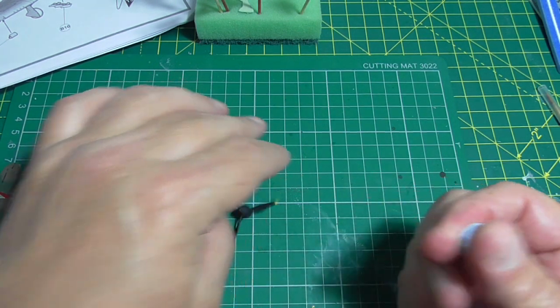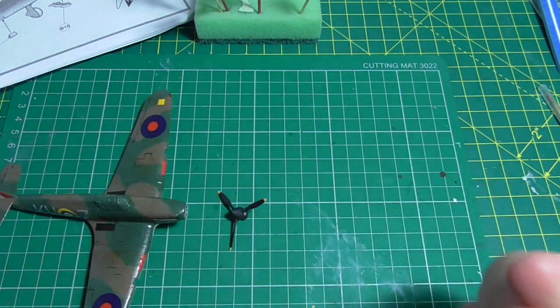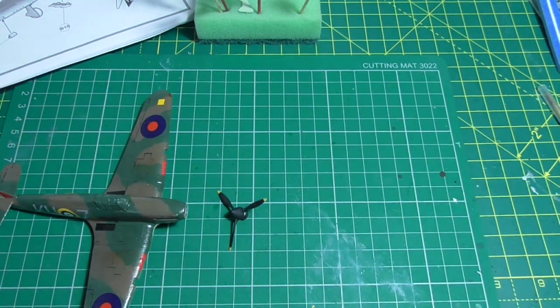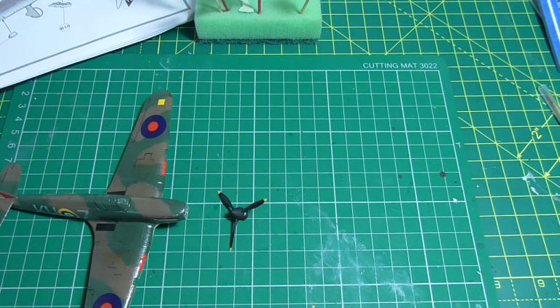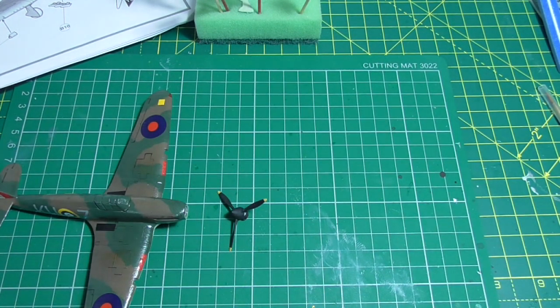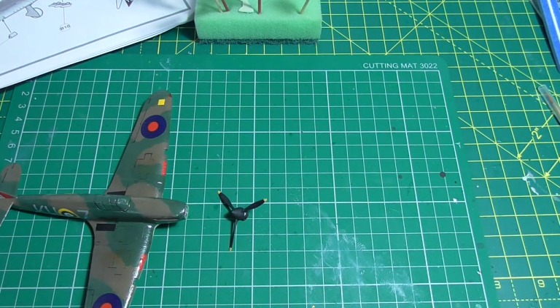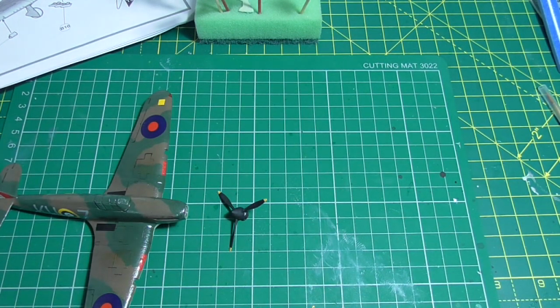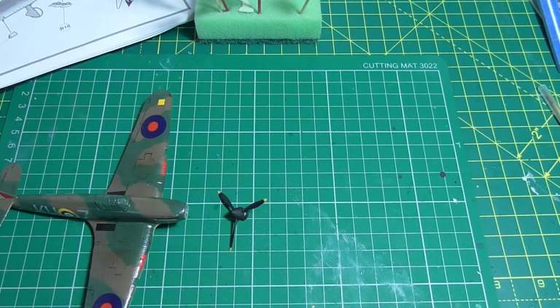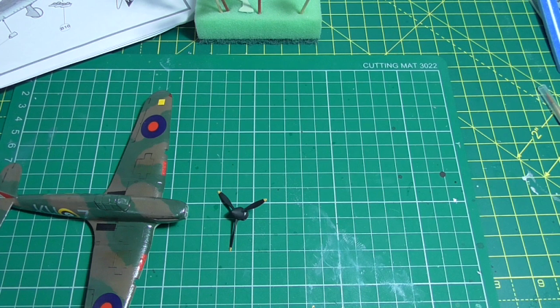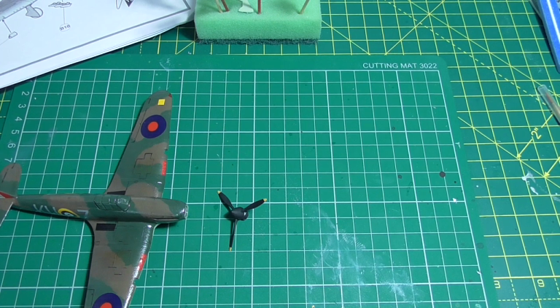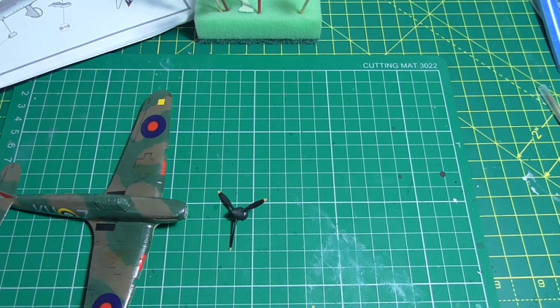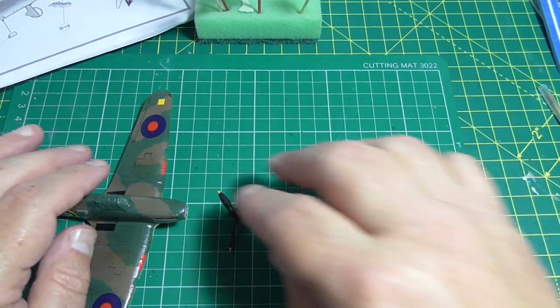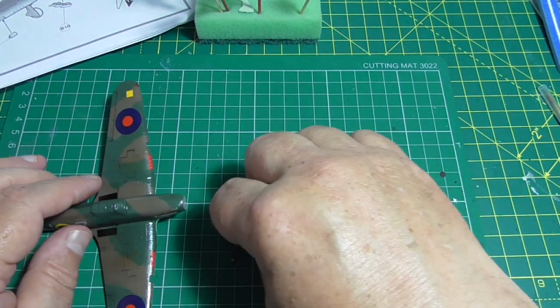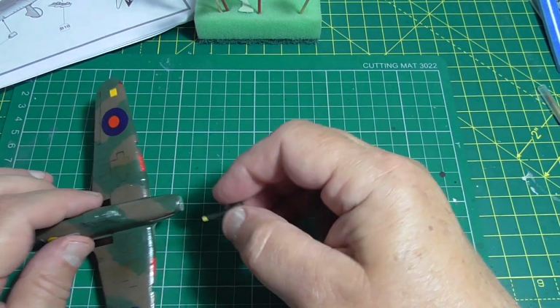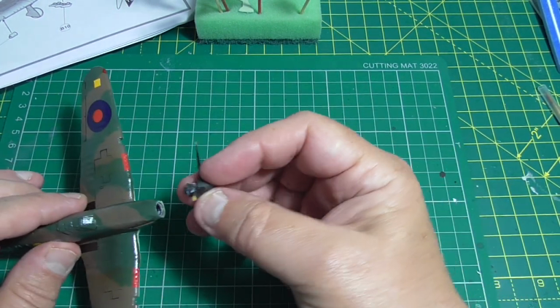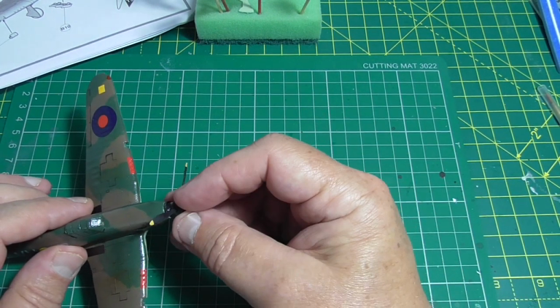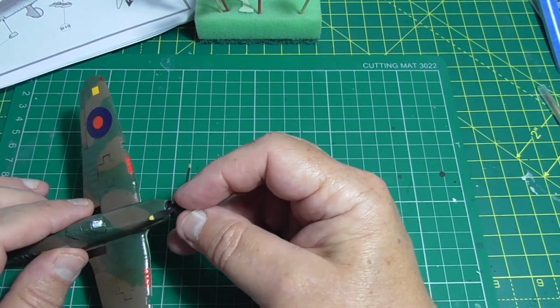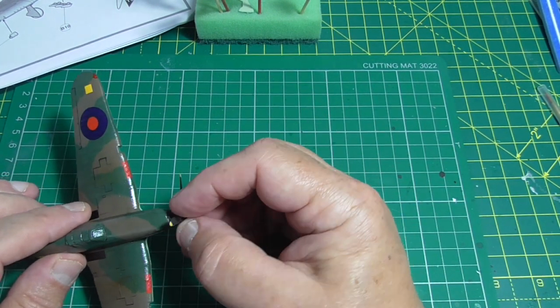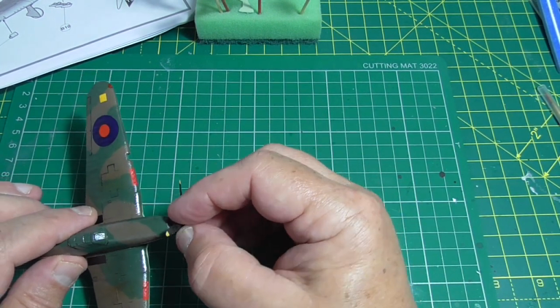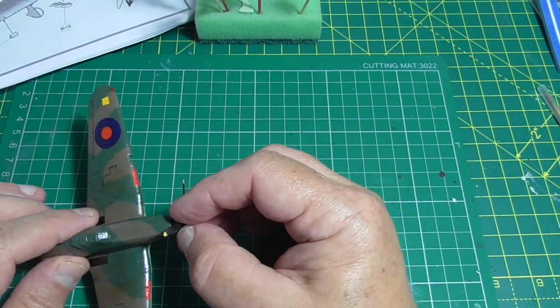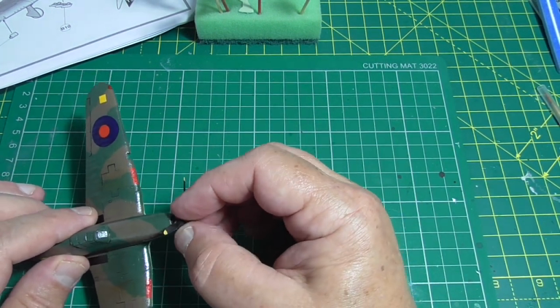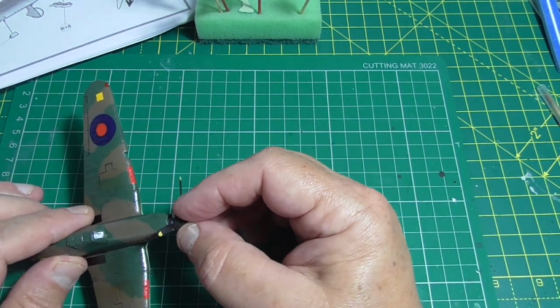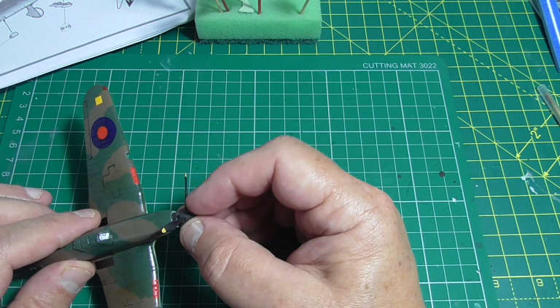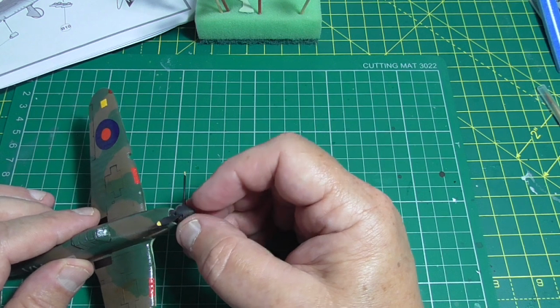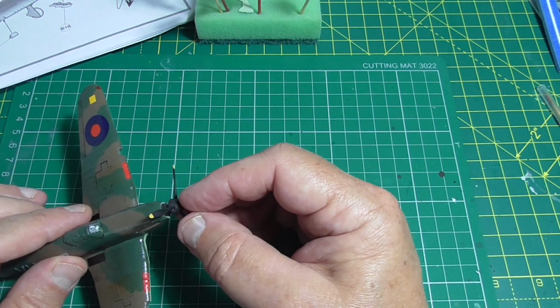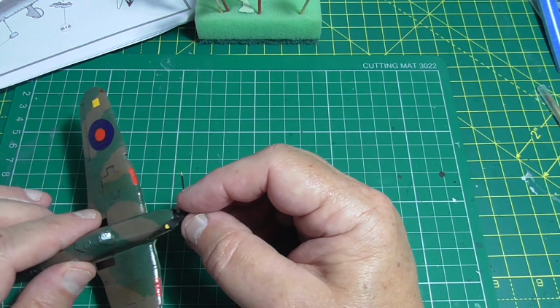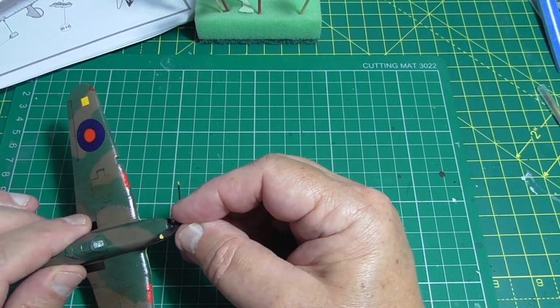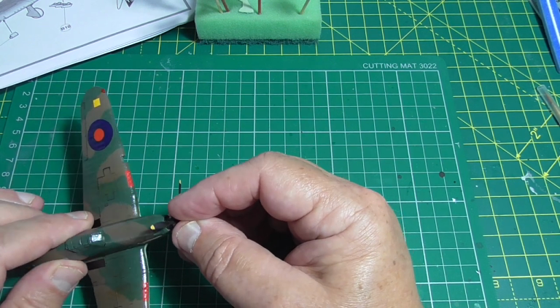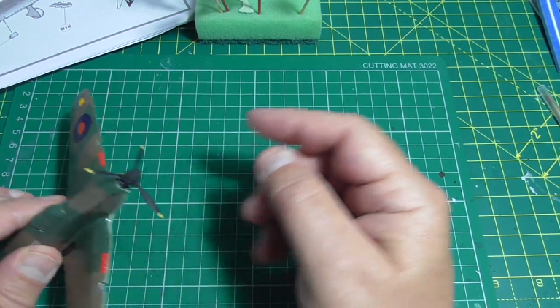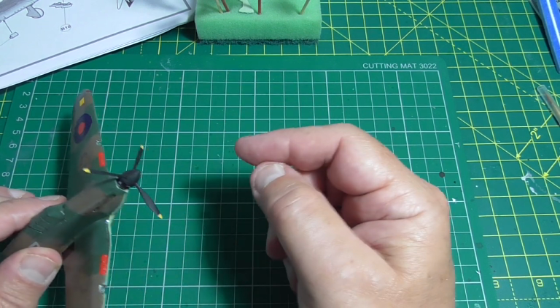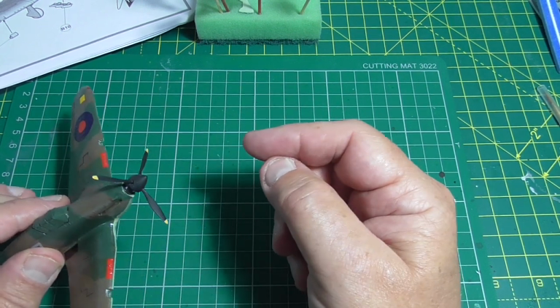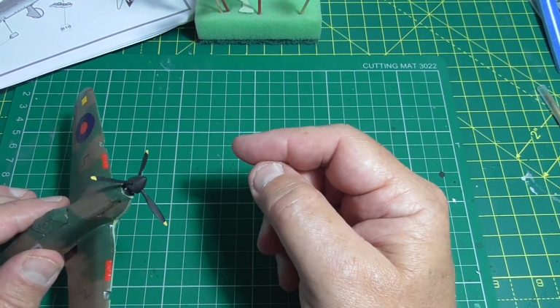Glue the other bits on — that's got rid of the blue tack. It's cool having different ways of putting a prop on.